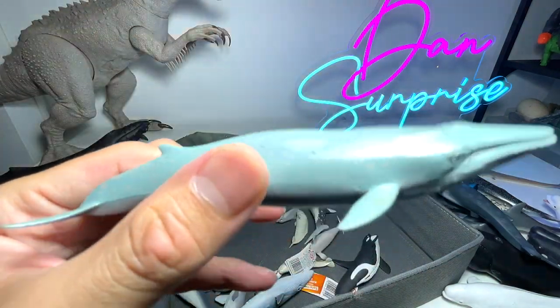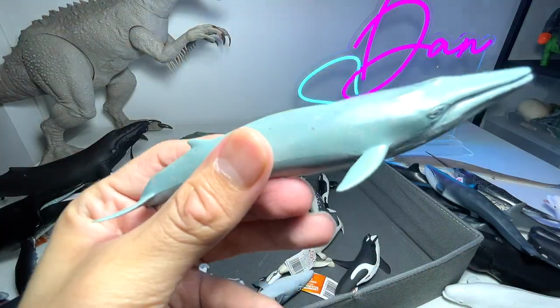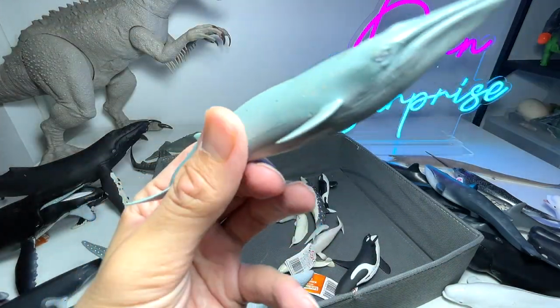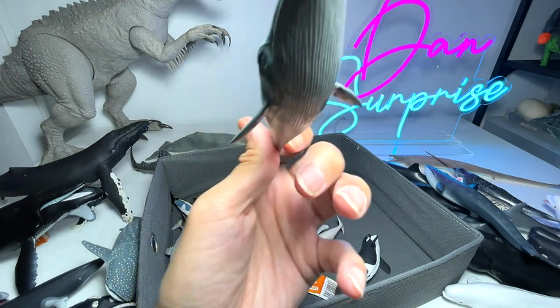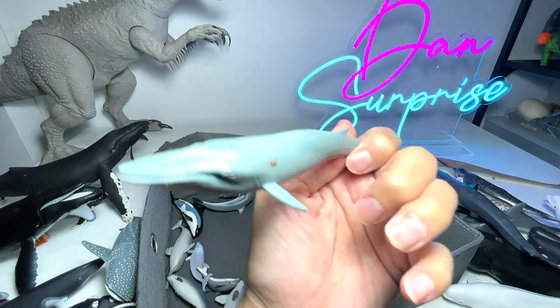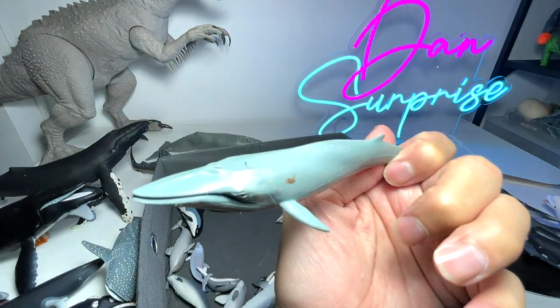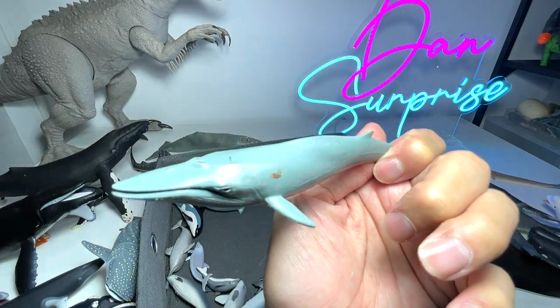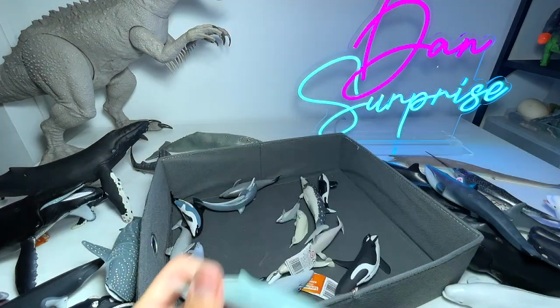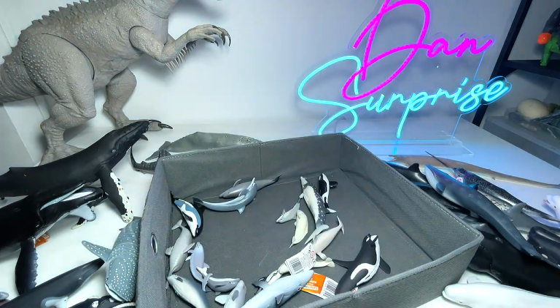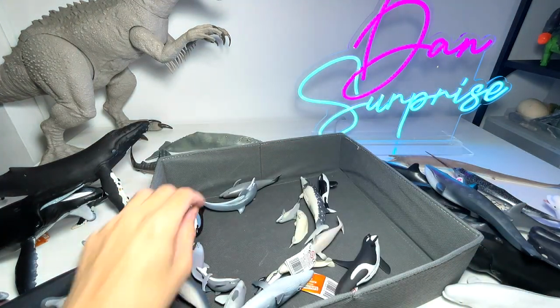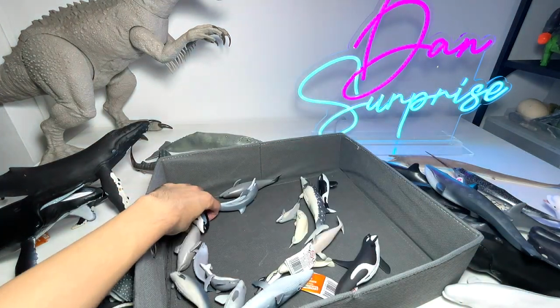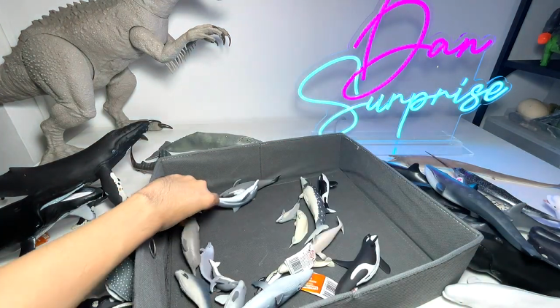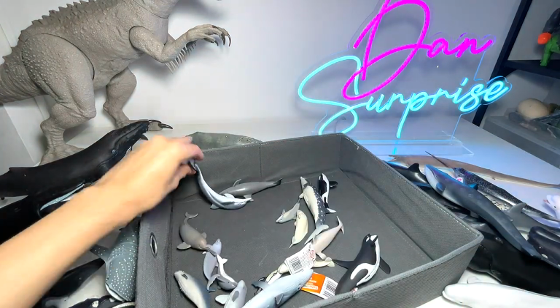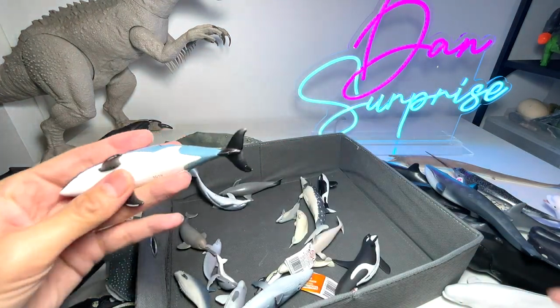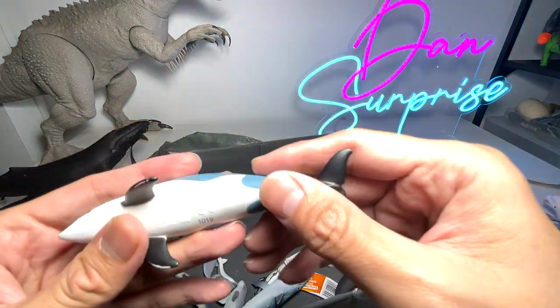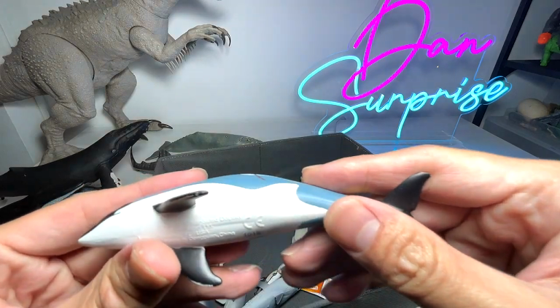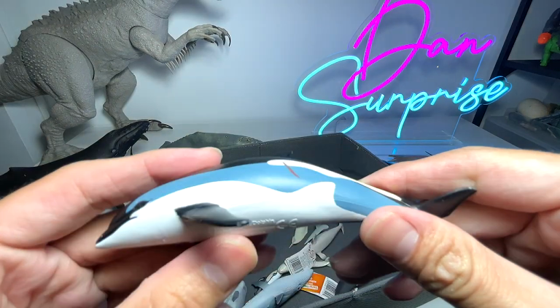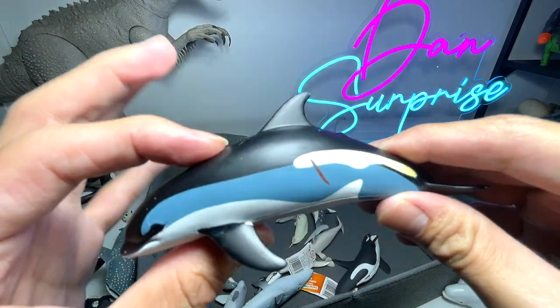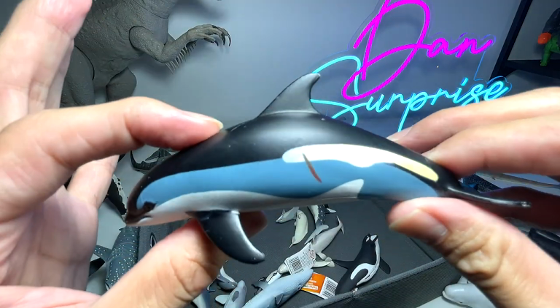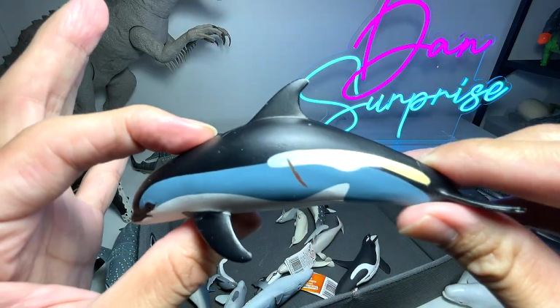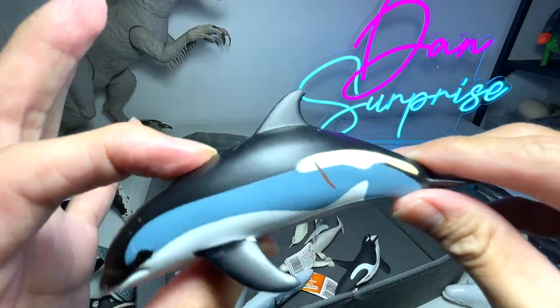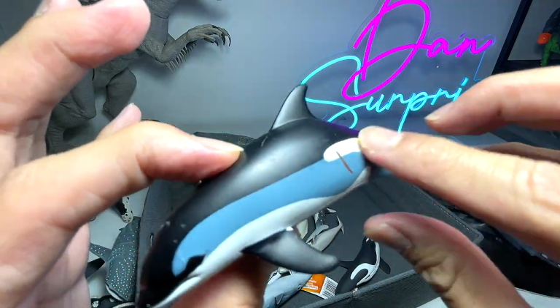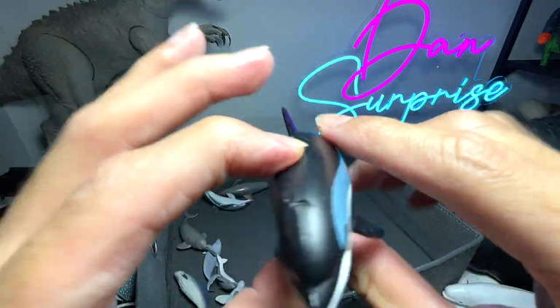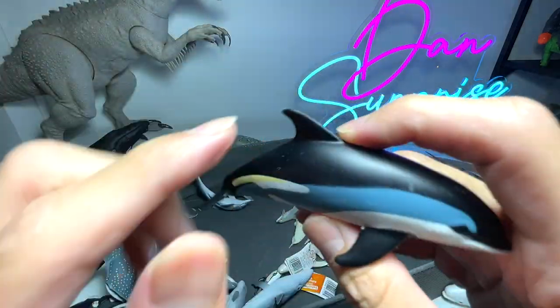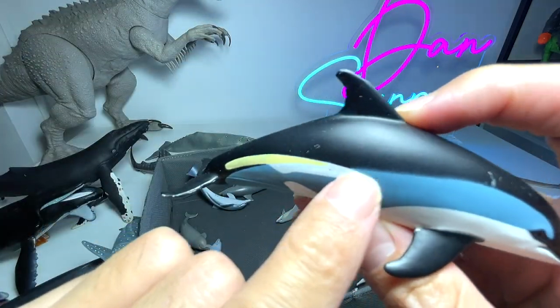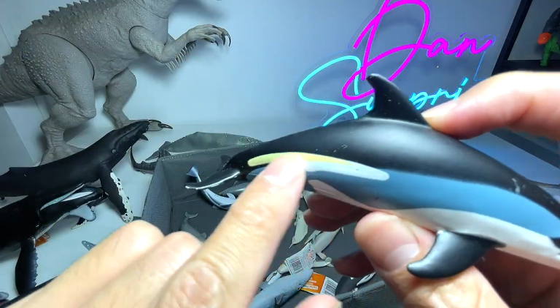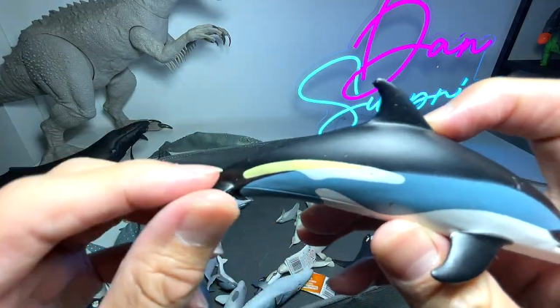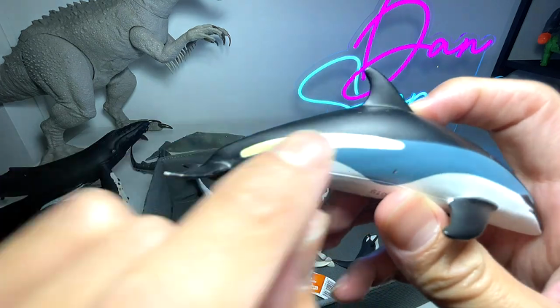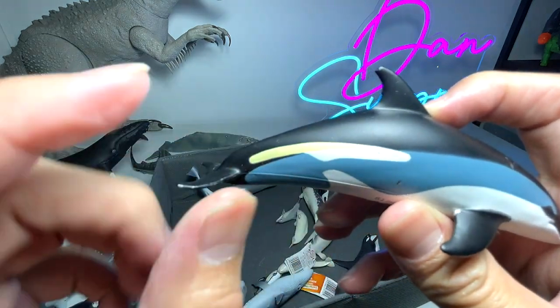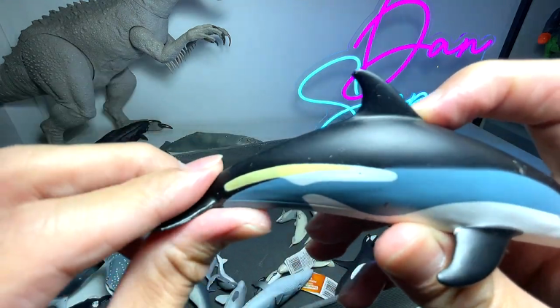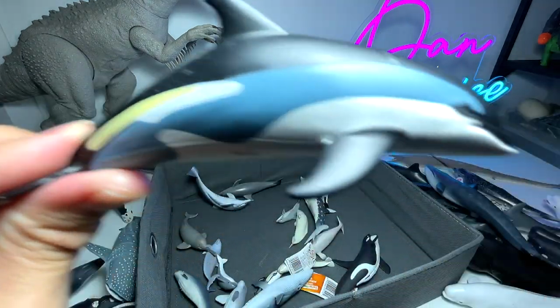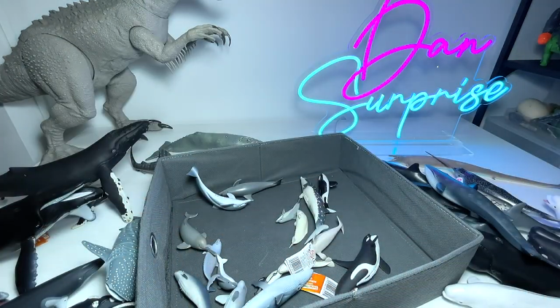This is an Atlantic white-sided dolphin — one of the dolphins with a very unique yellow color across the body.